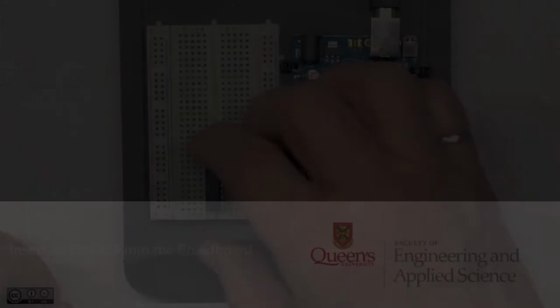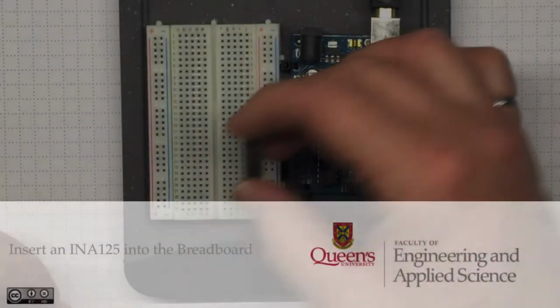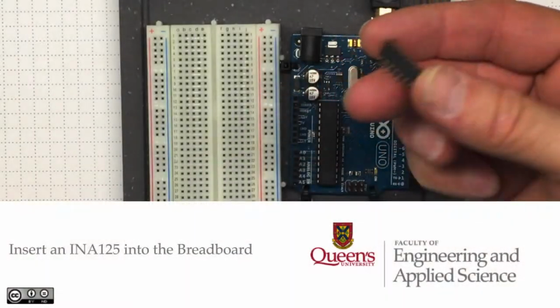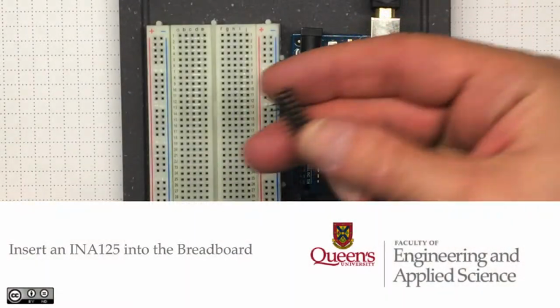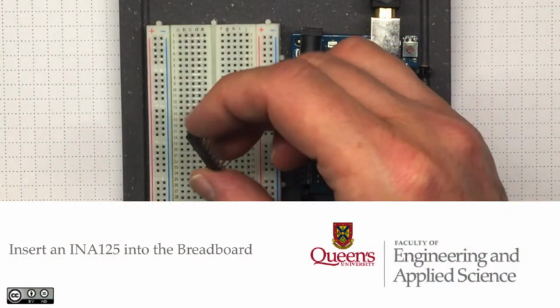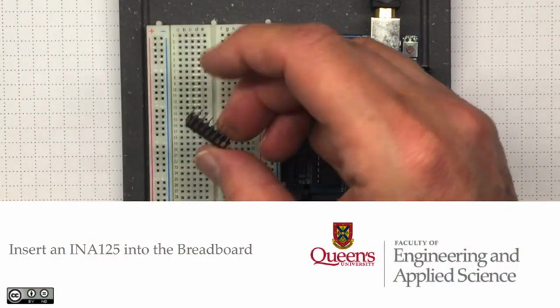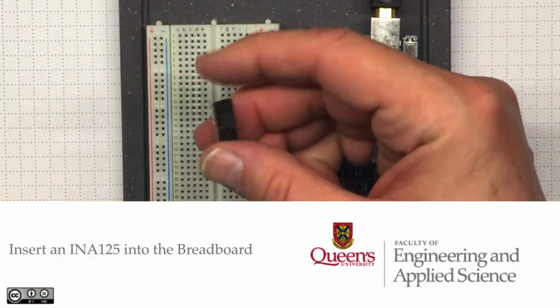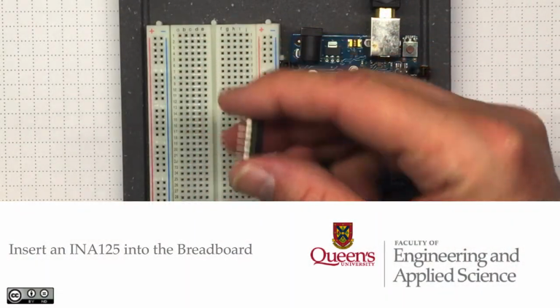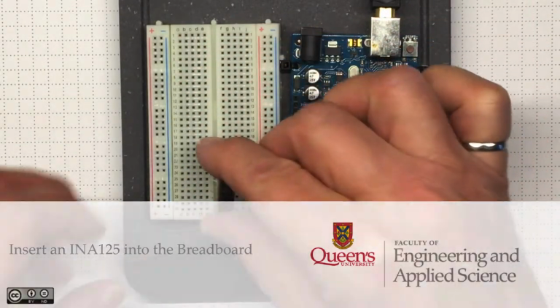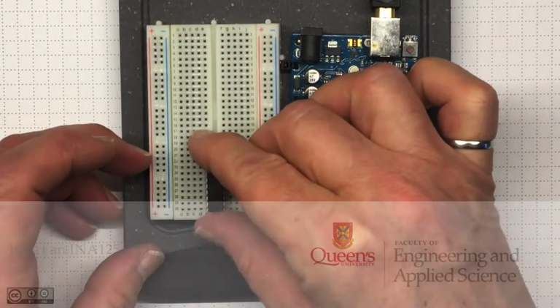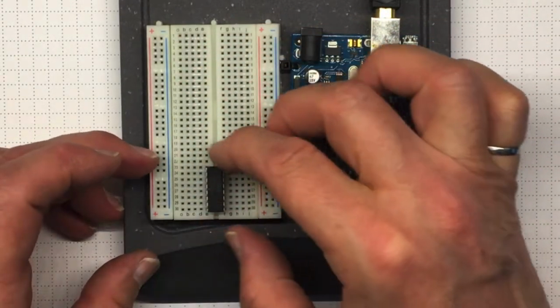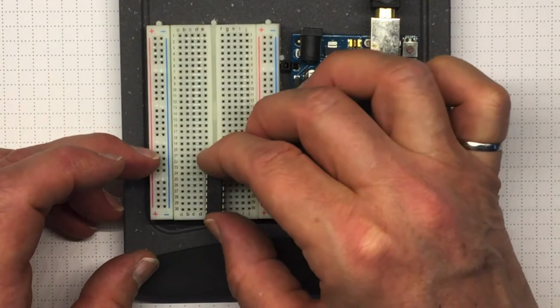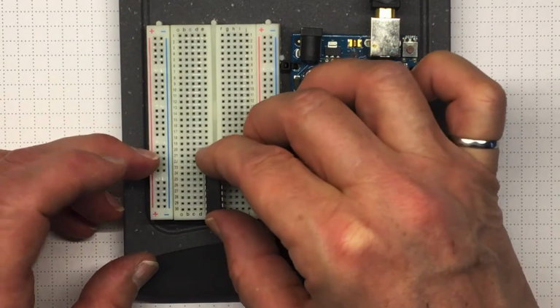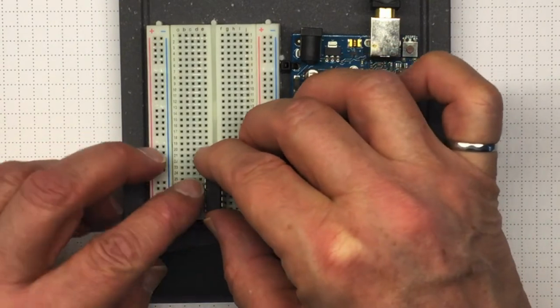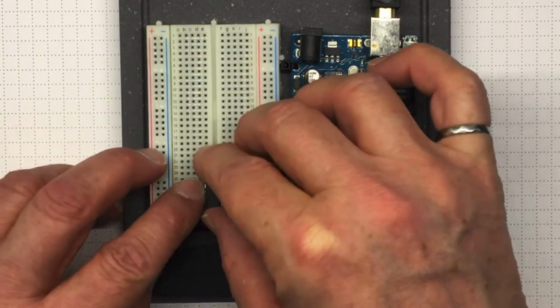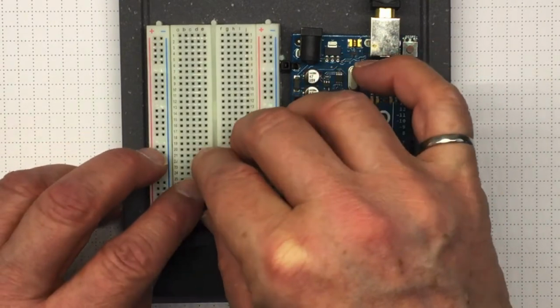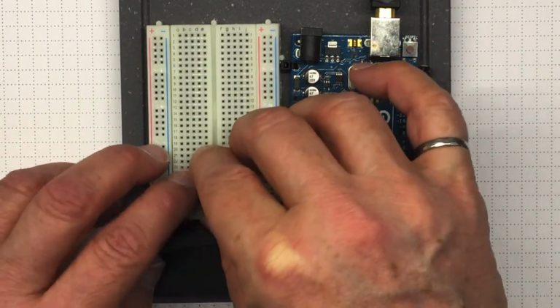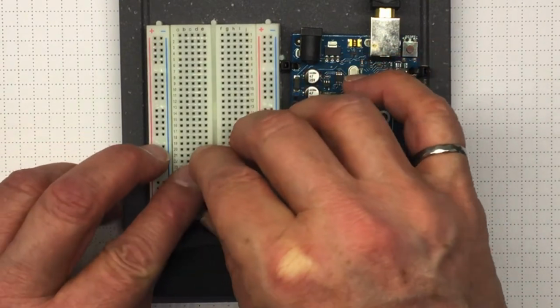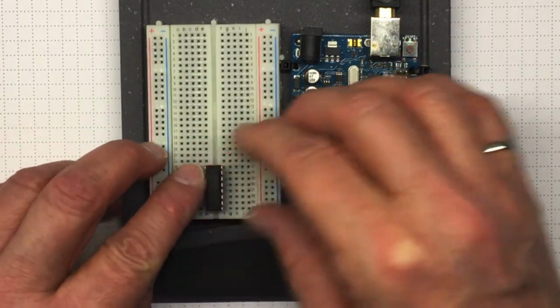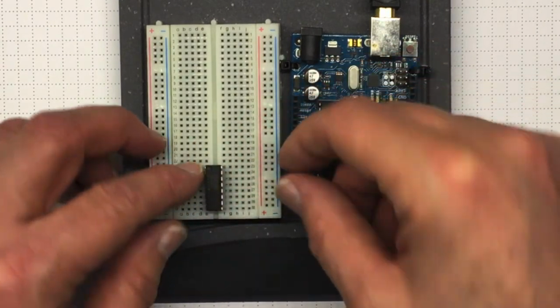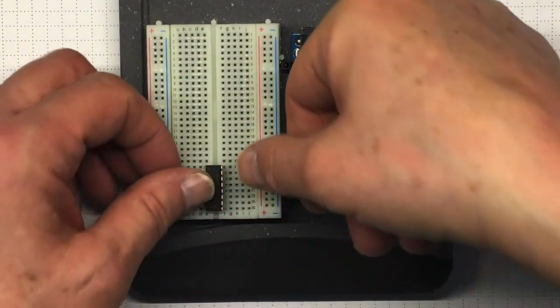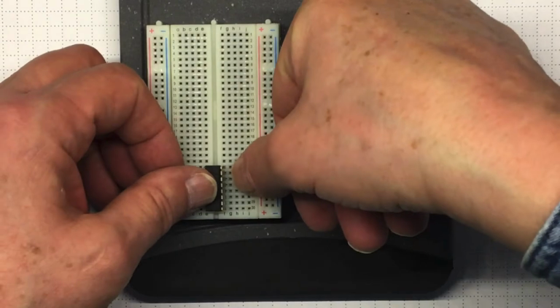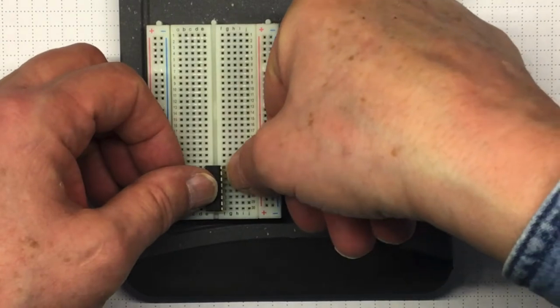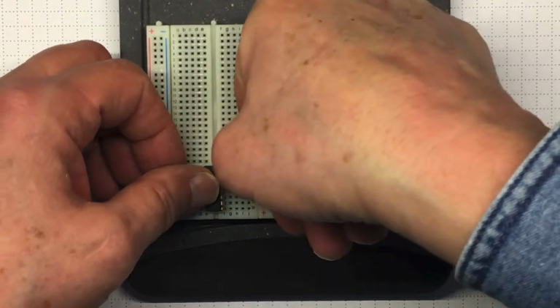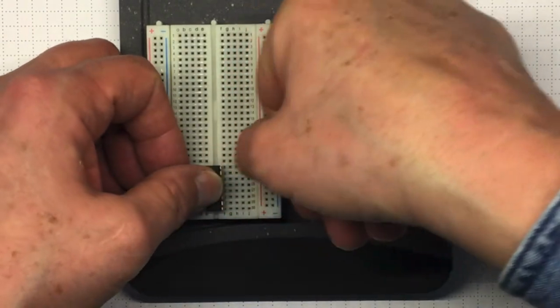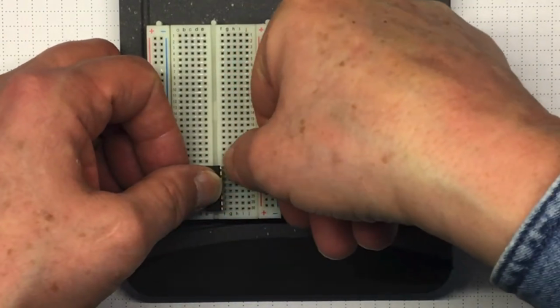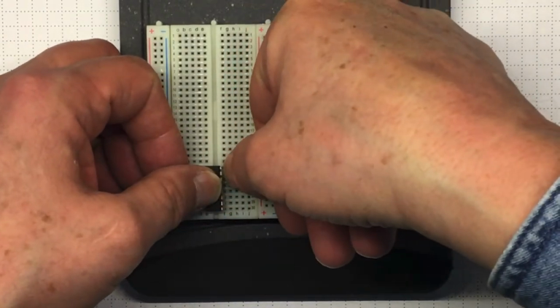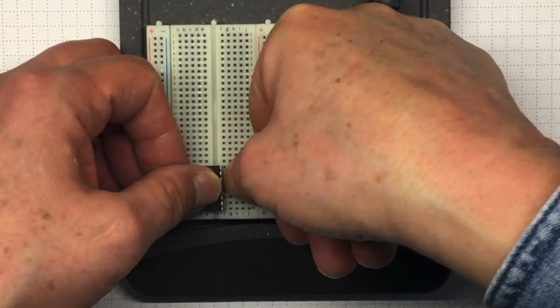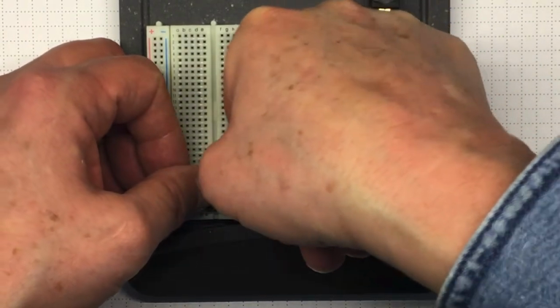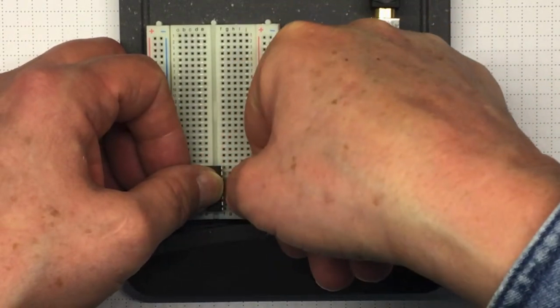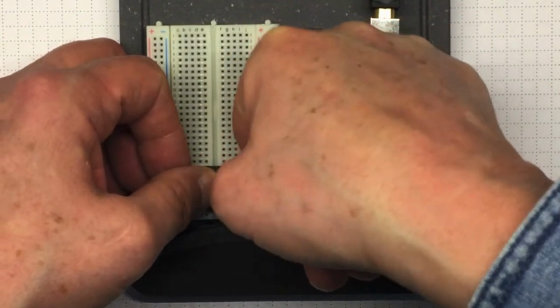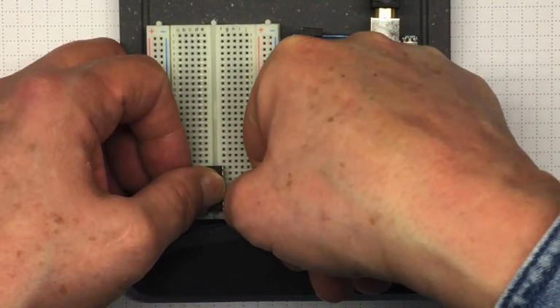Inserting a chip in the breadboard is easy if you're careful, but be sure you don't bend any of the pins. Line them up on one side carefully with the holes and use your thumbnail to insert the other pins carefully into the right spot in the breadboard.